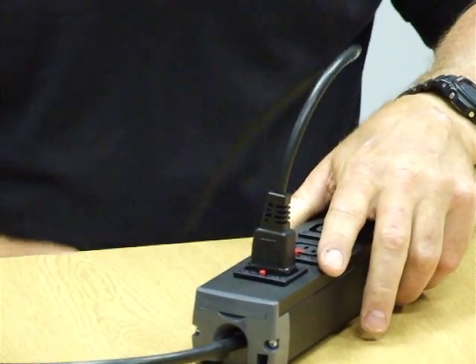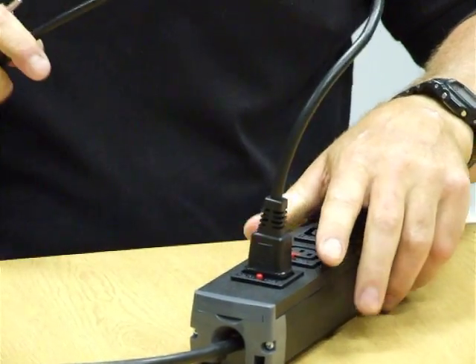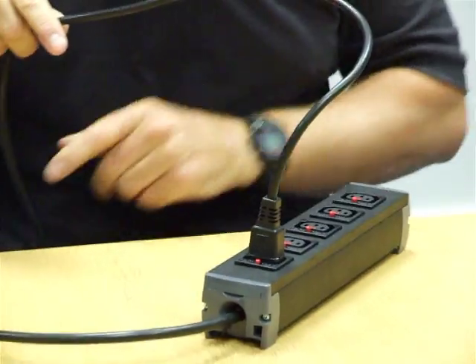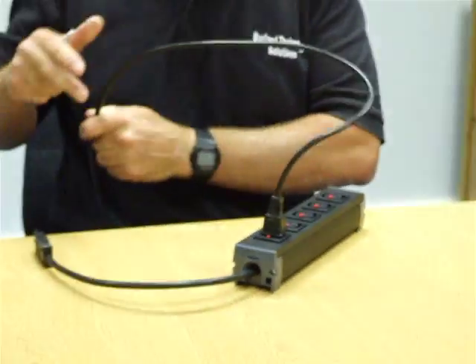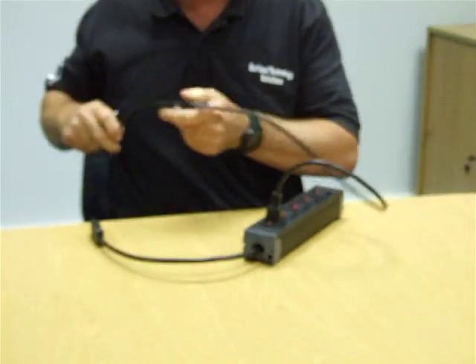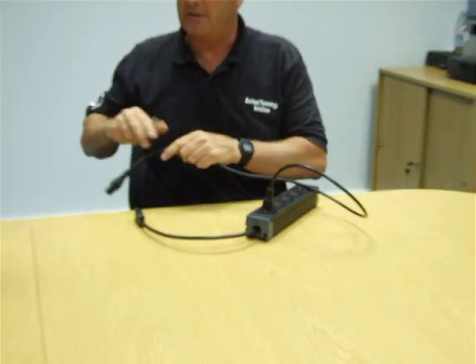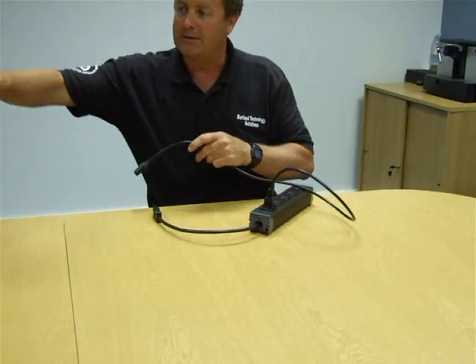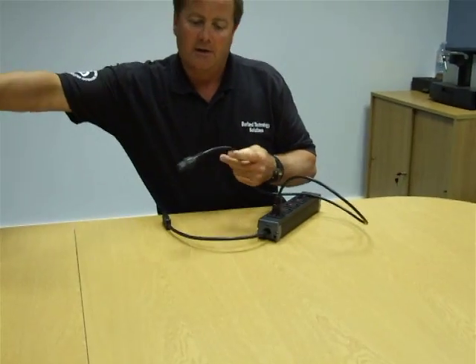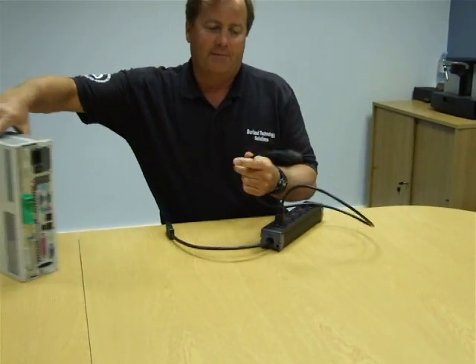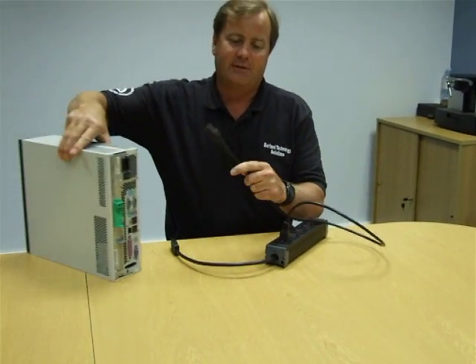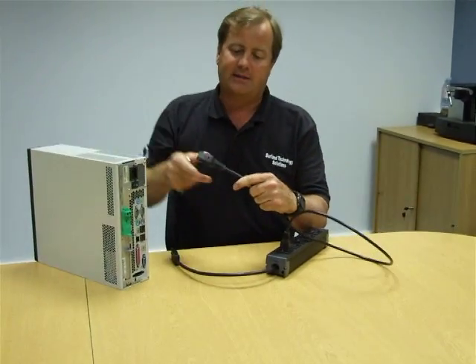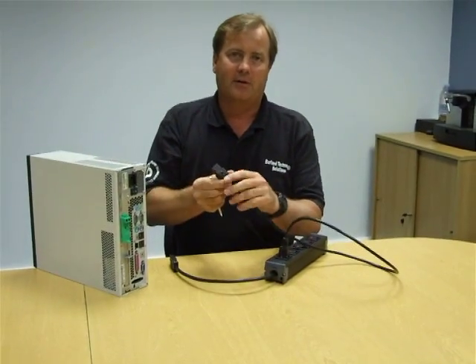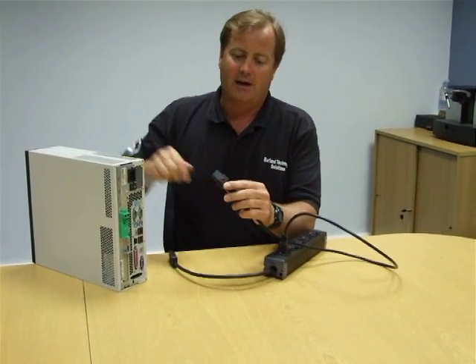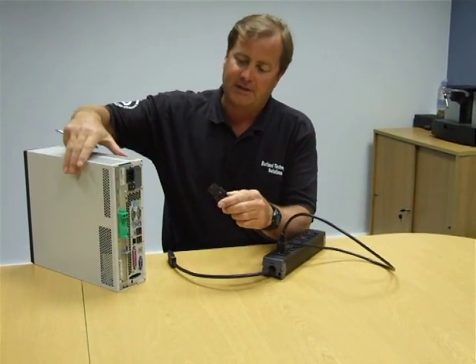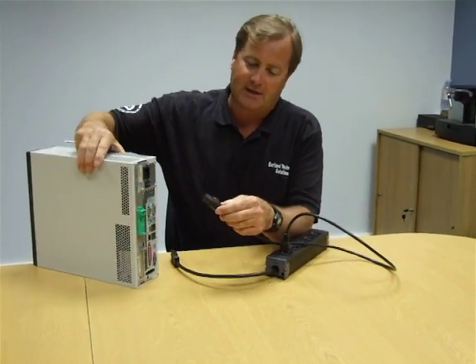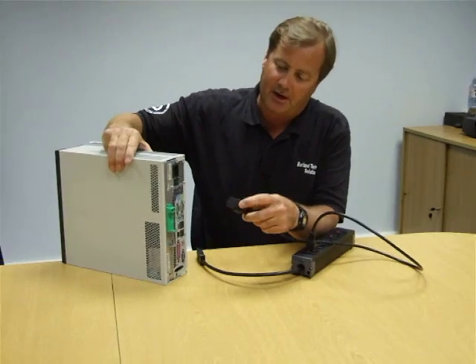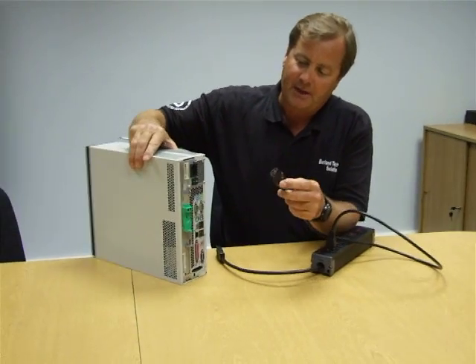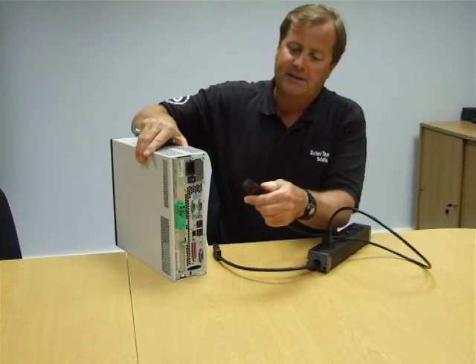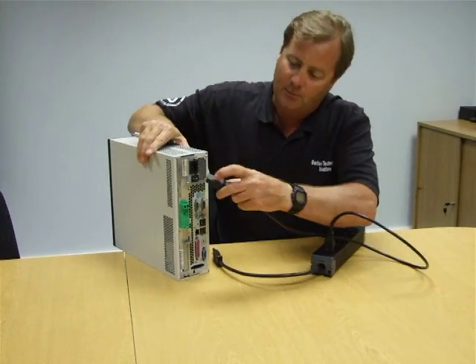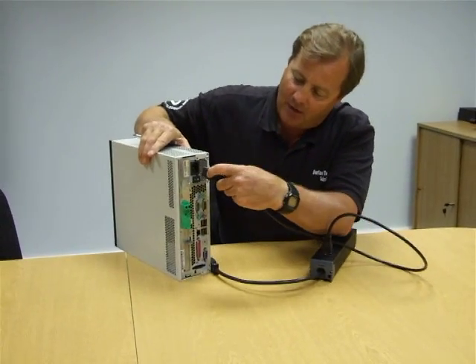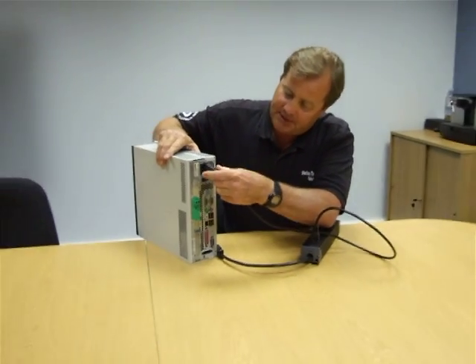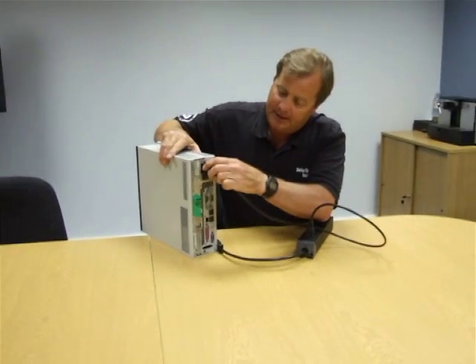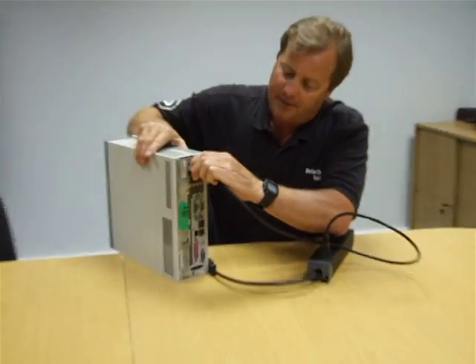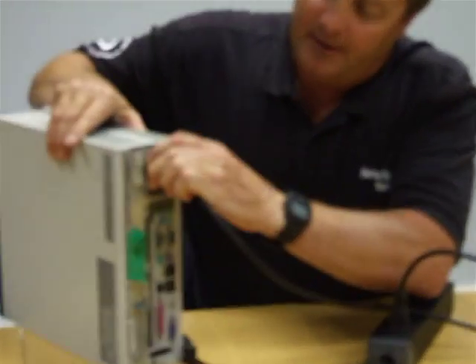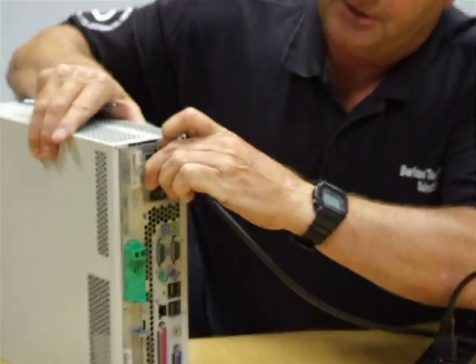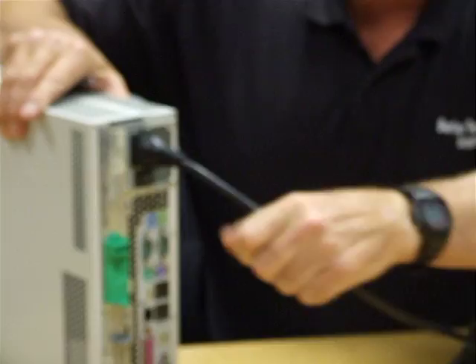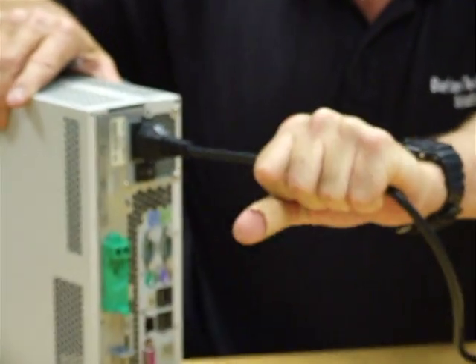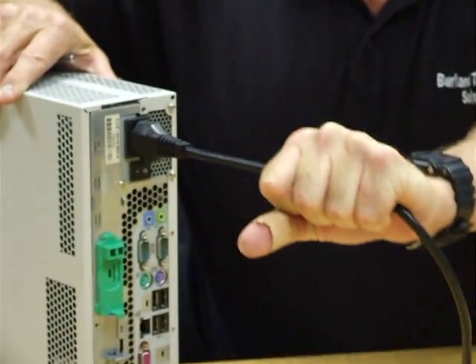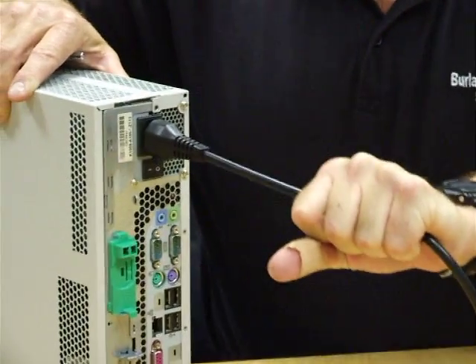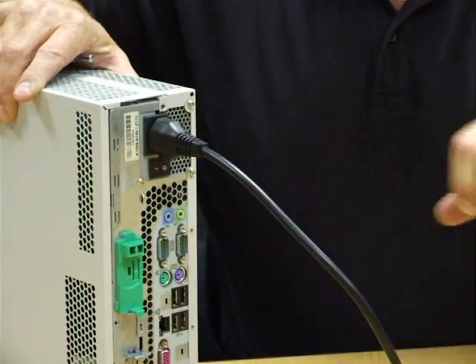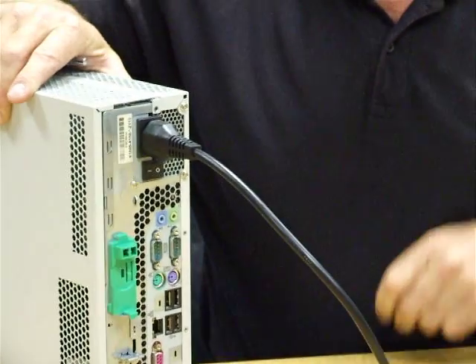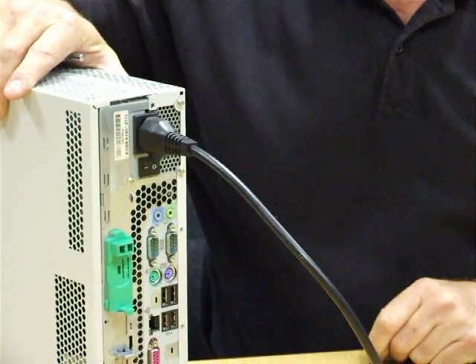To ensure that we maintain connectivity throughout, we have the same device available on the C13 side of the product, which will then lock positively into your server and again ensure absolute reliability of the connection.